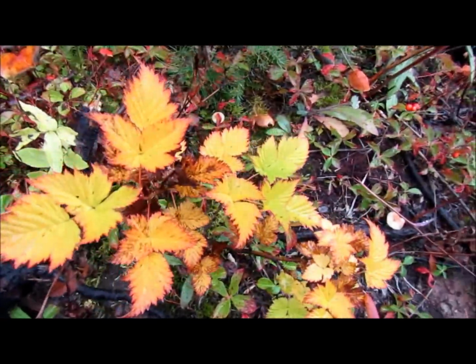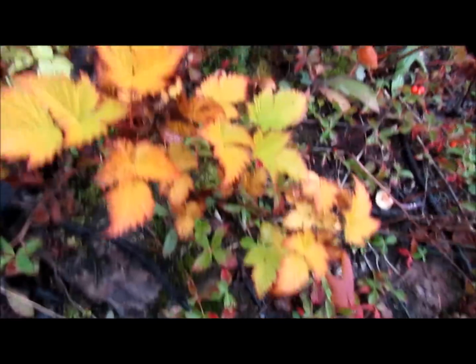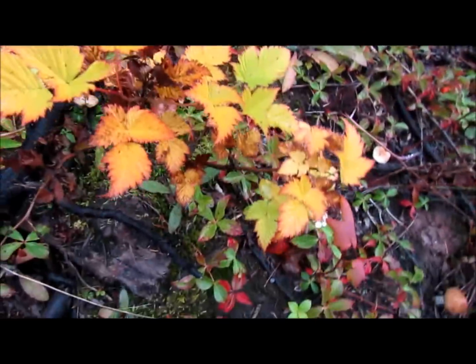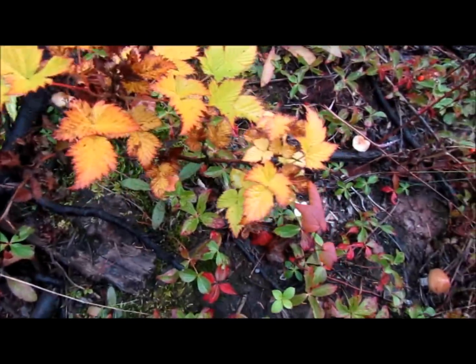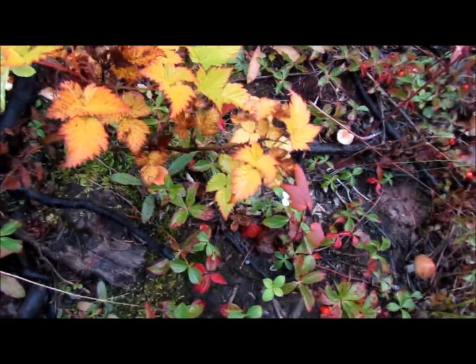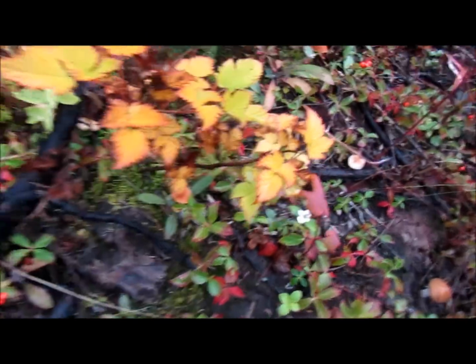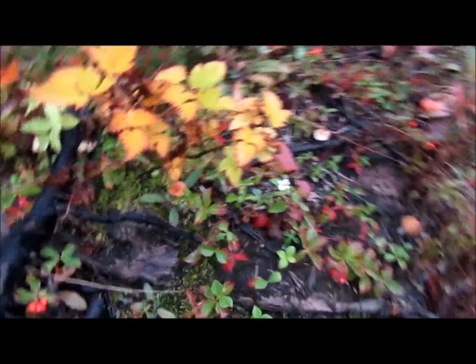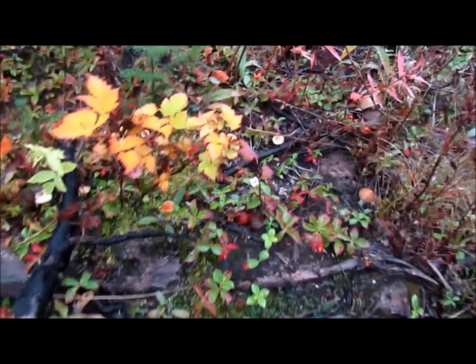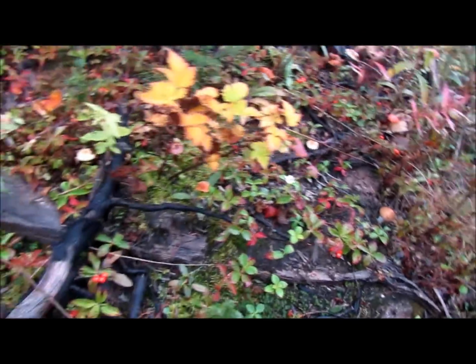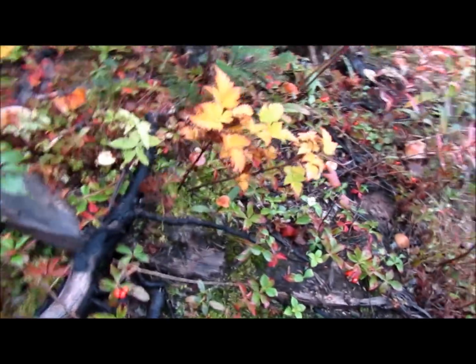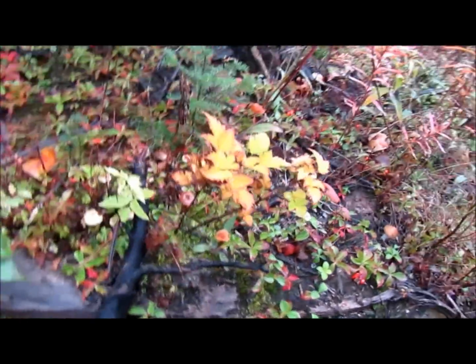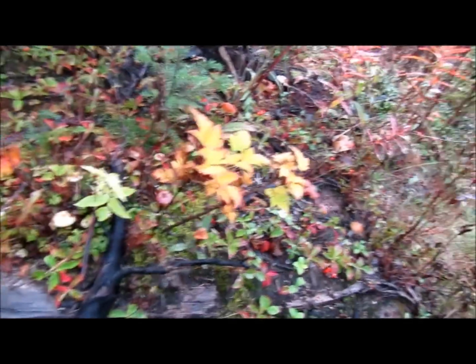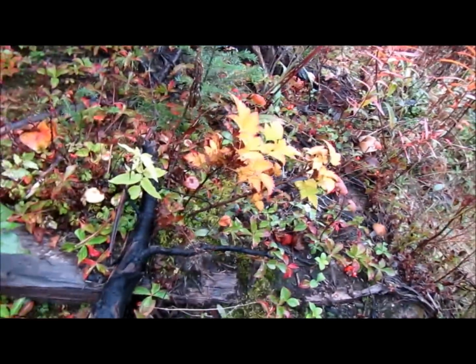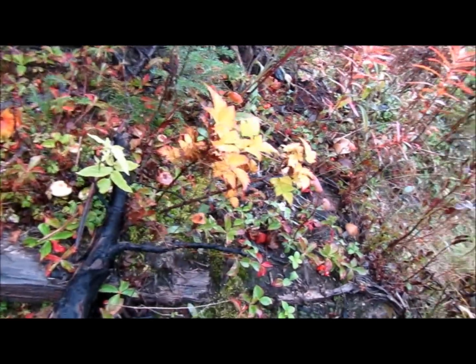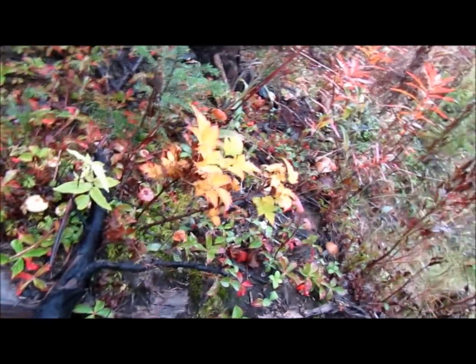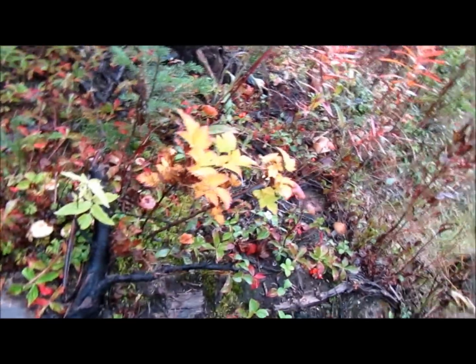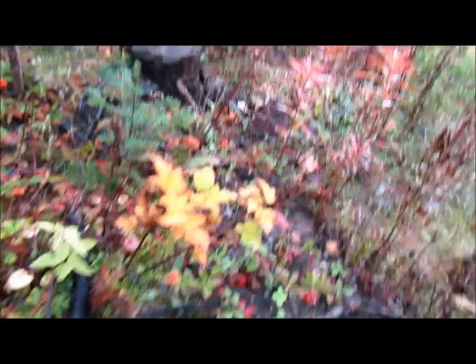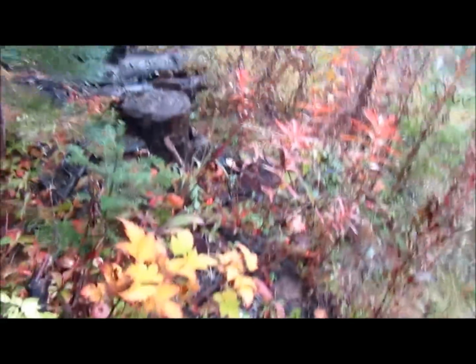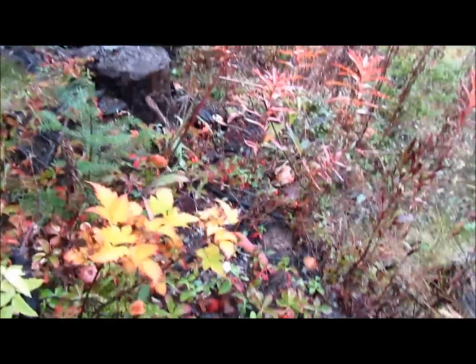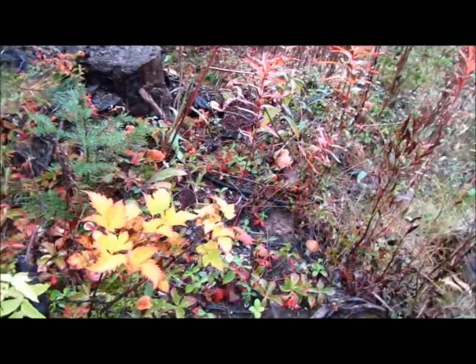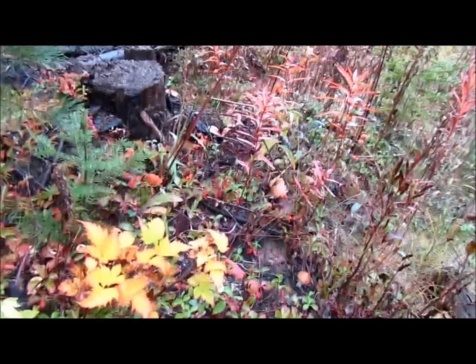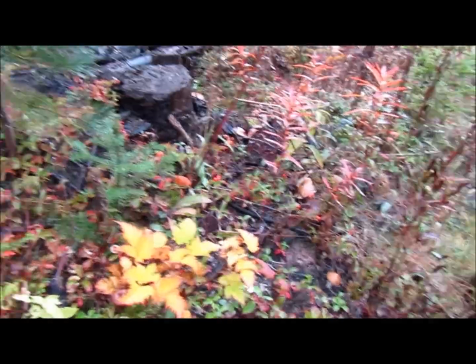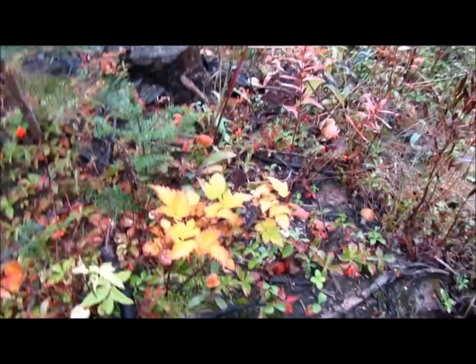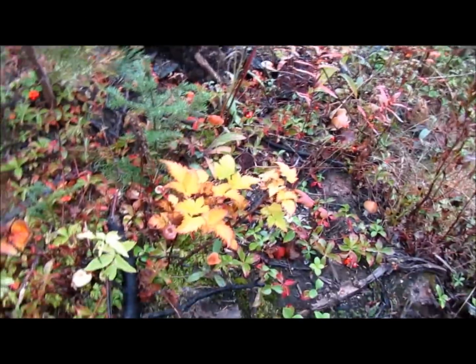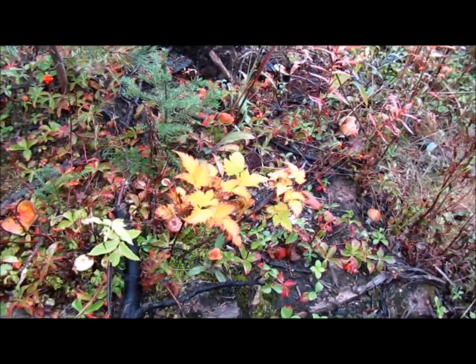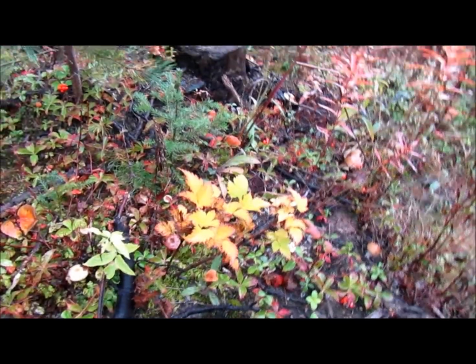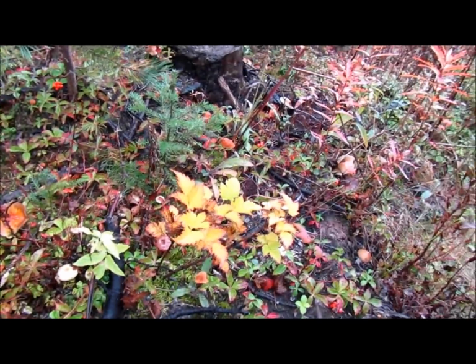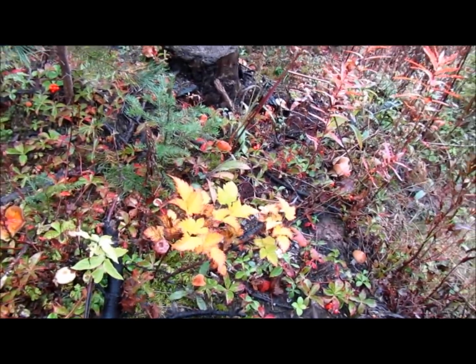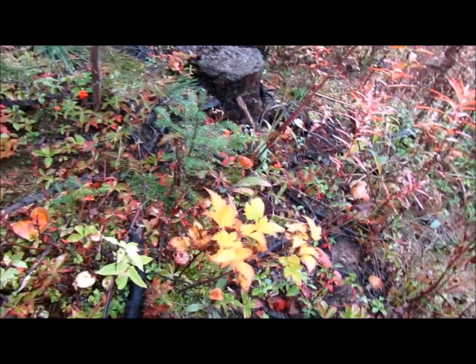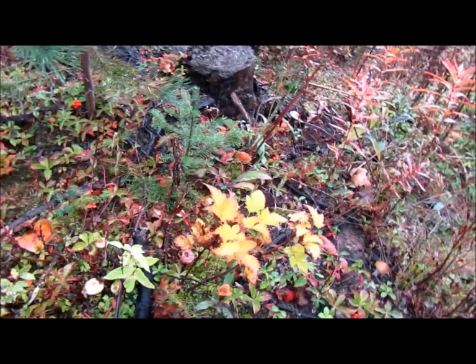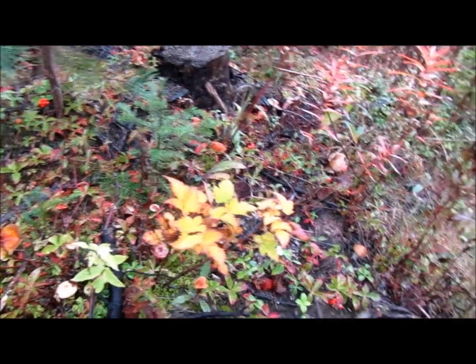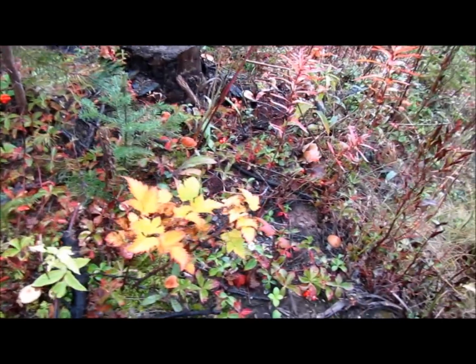There's a wild raspberry bush over there, but actually no — that's not a wild raspberry bush. That's another type of berry, but I don't see any on there.